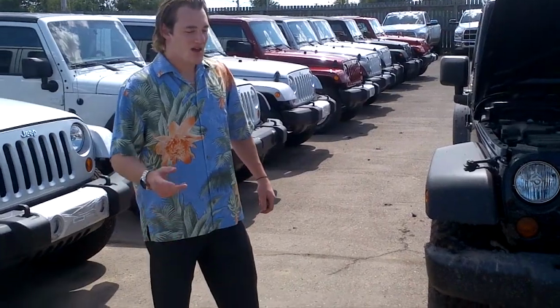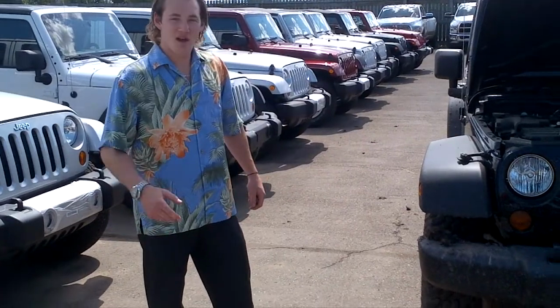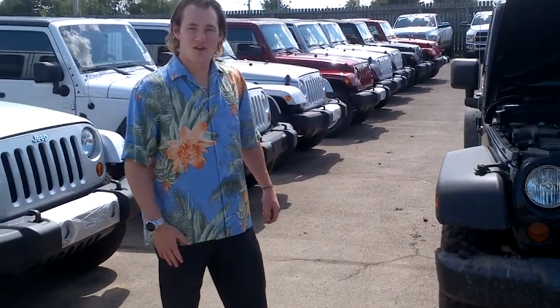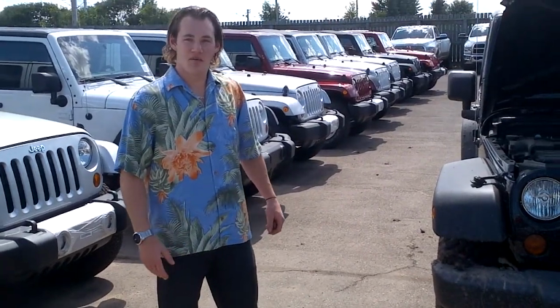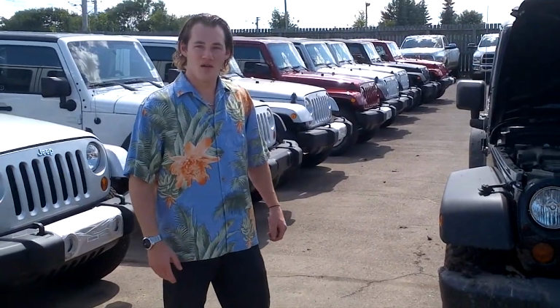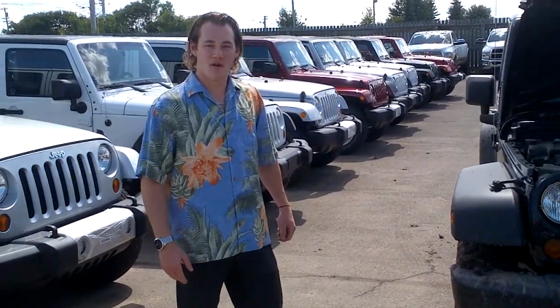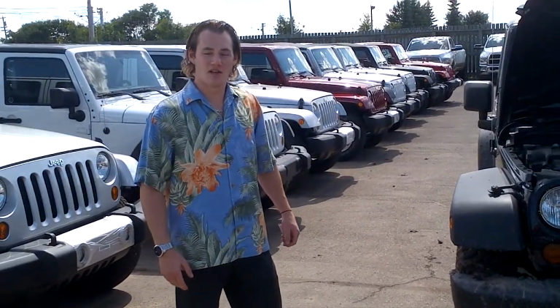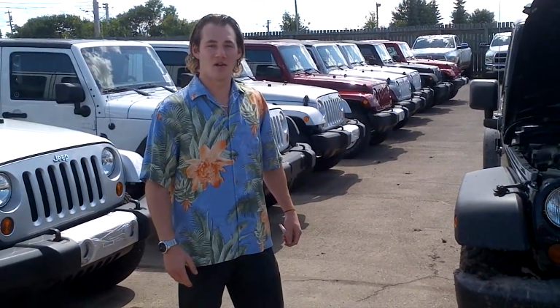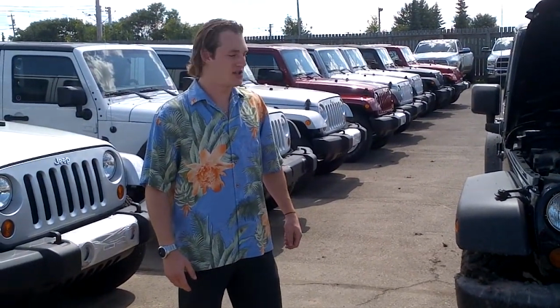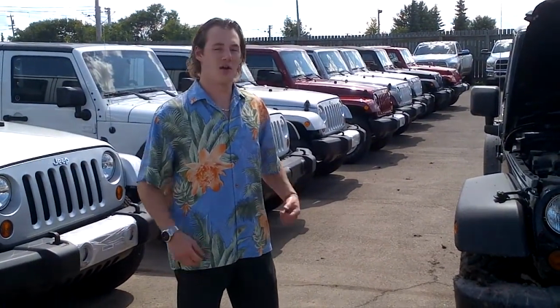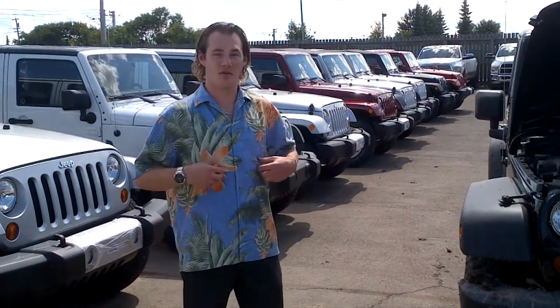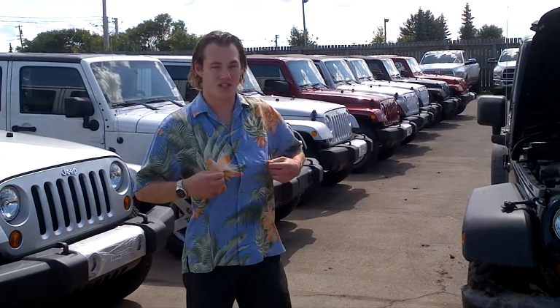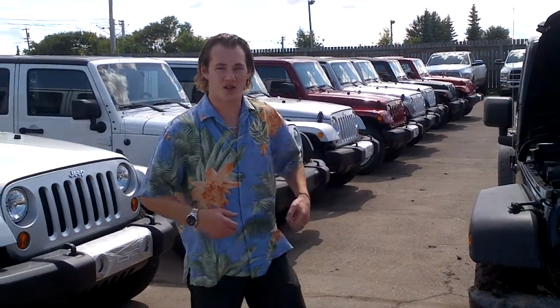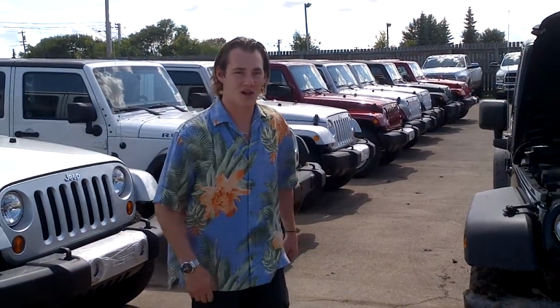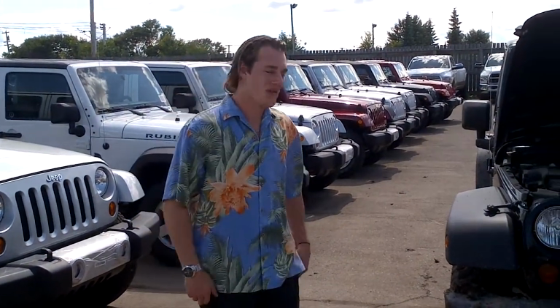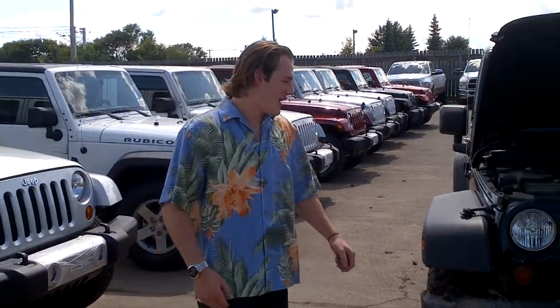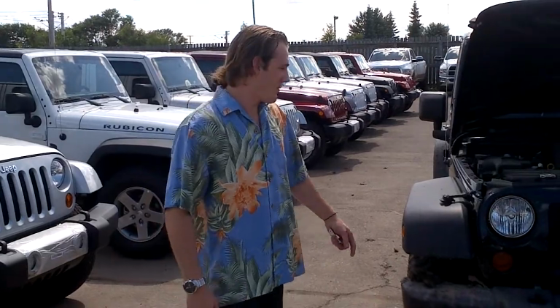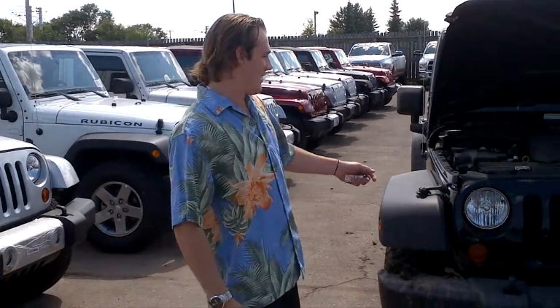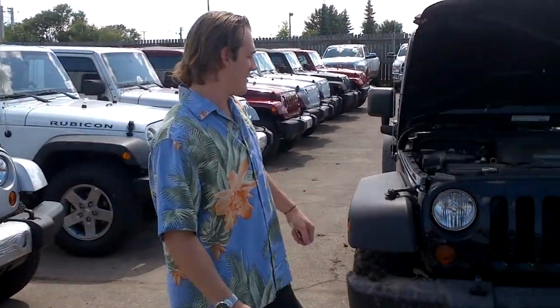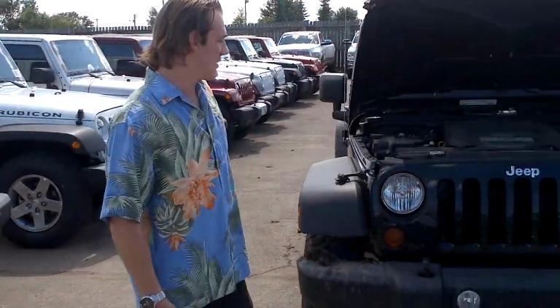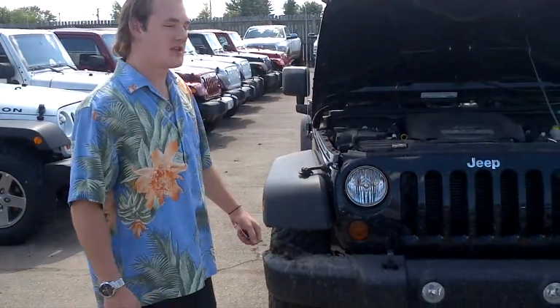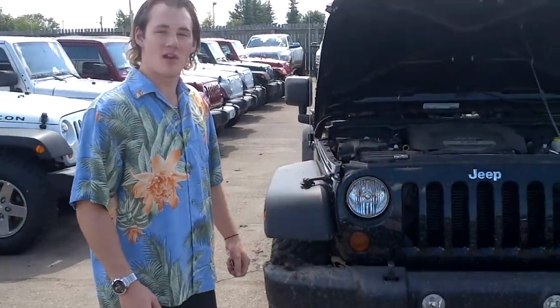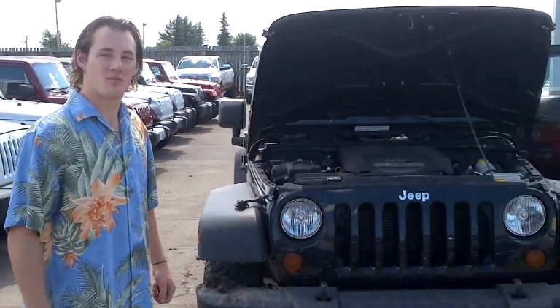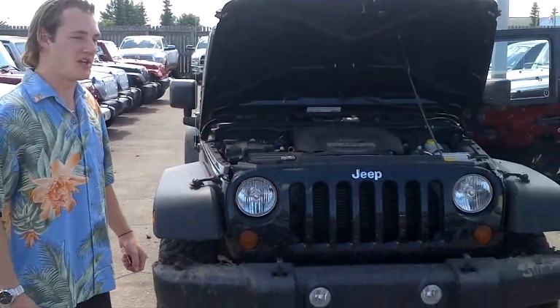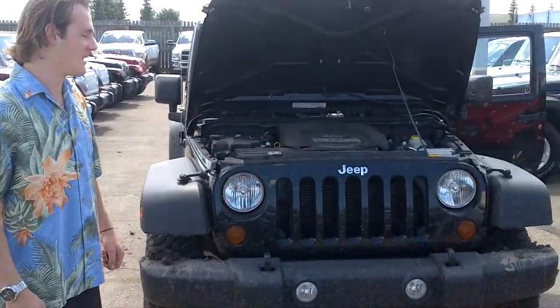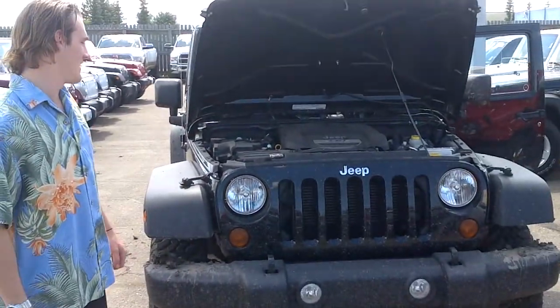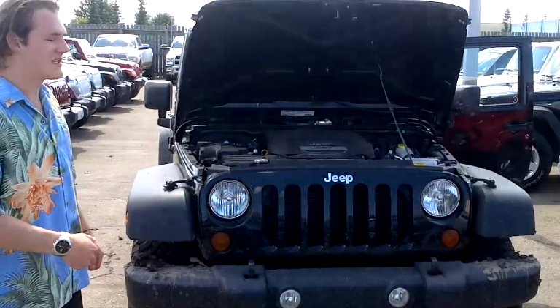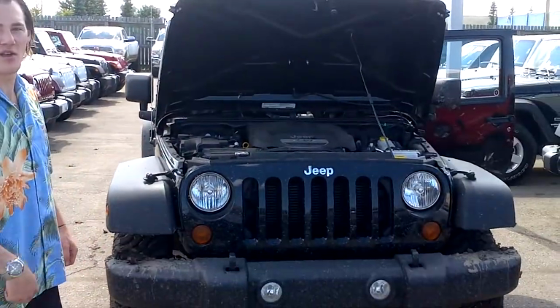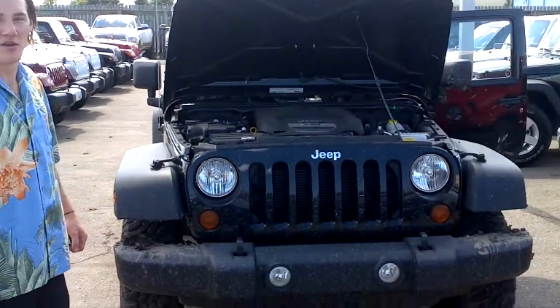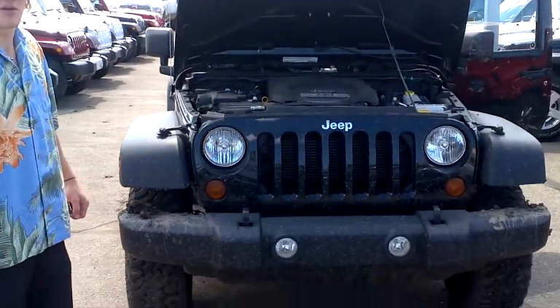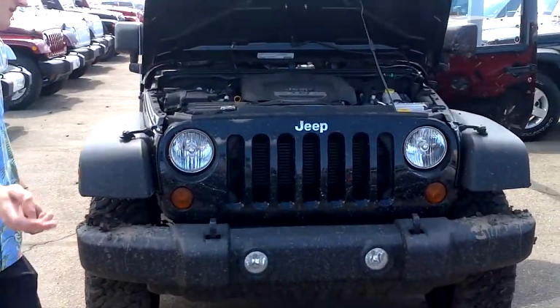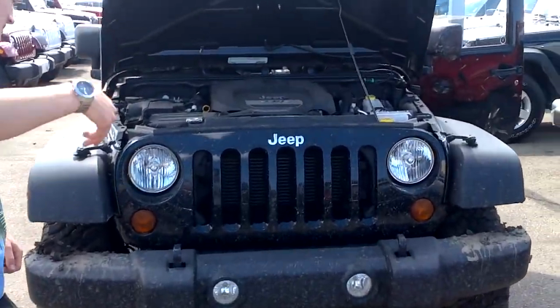Hi Amanda, it's Kirk coming here from Legendary Dodge. As you can tell, it's Thursday, and we're here looking at the 2012 Jeep Wrangler Sport Edition. Let's take a look under the hood, shall we? Come with me.